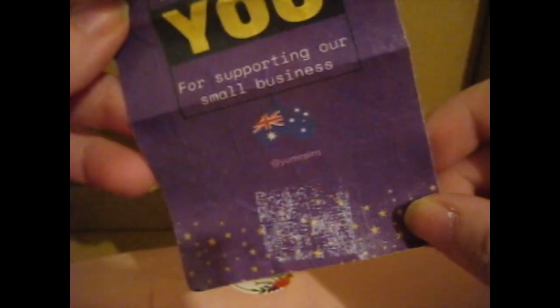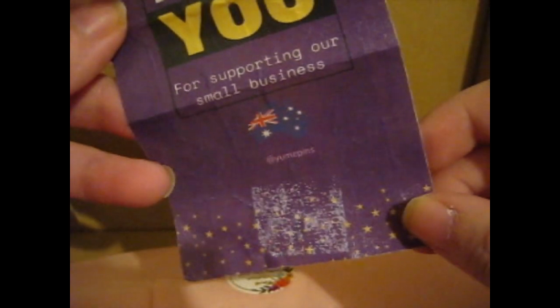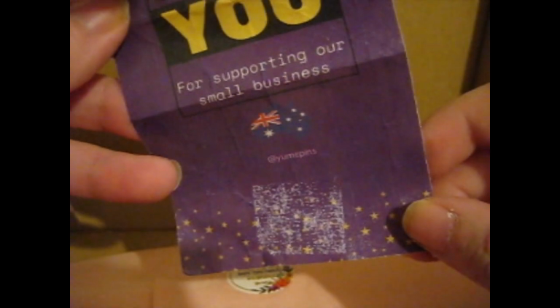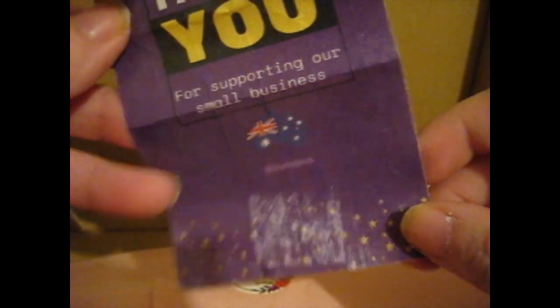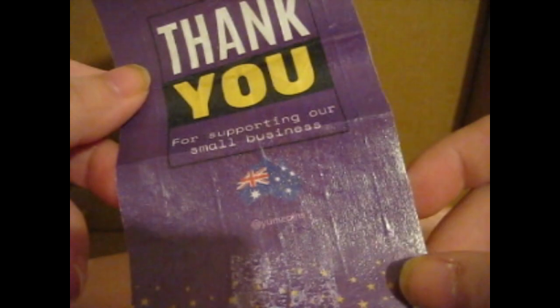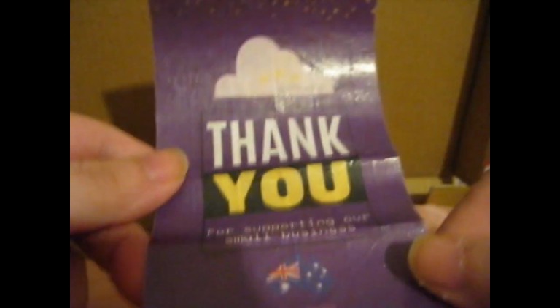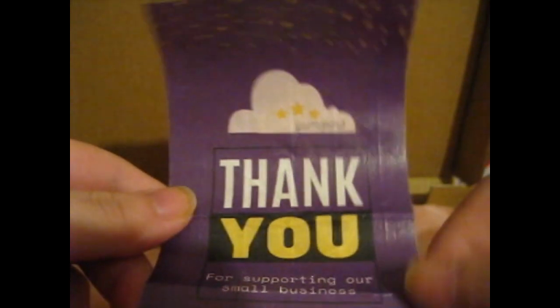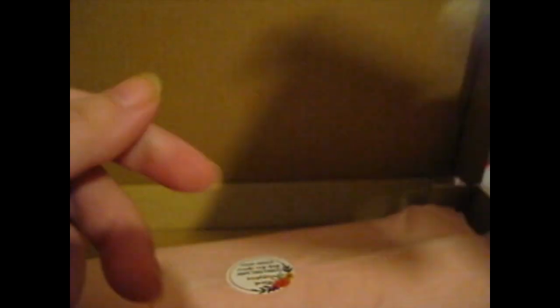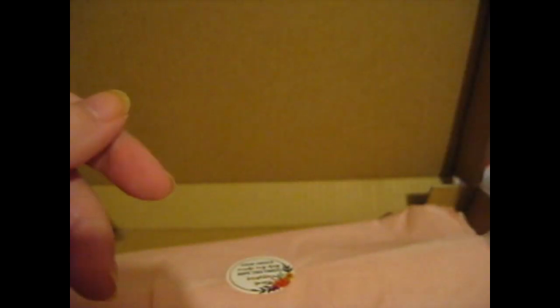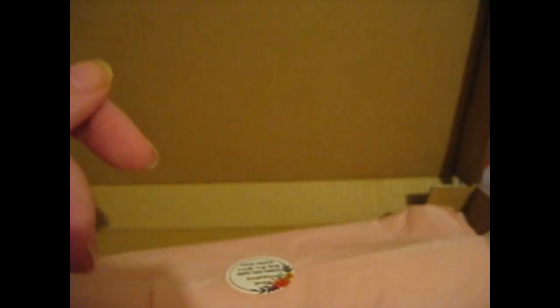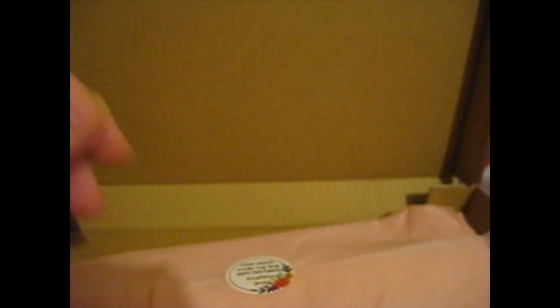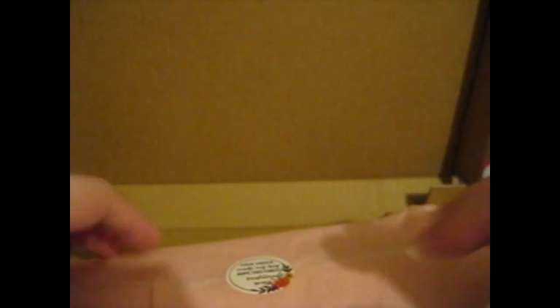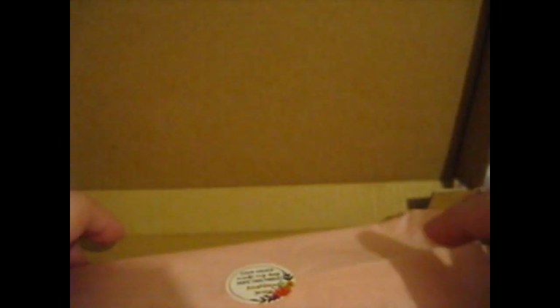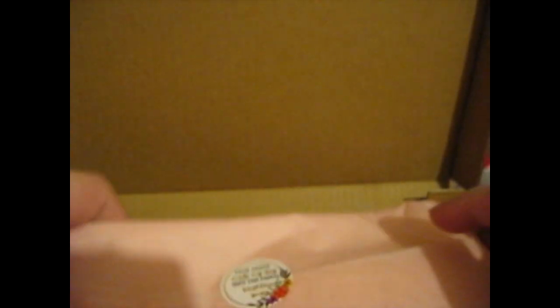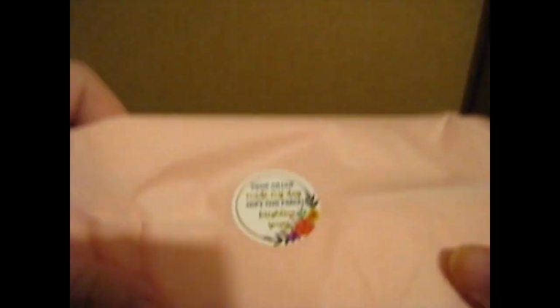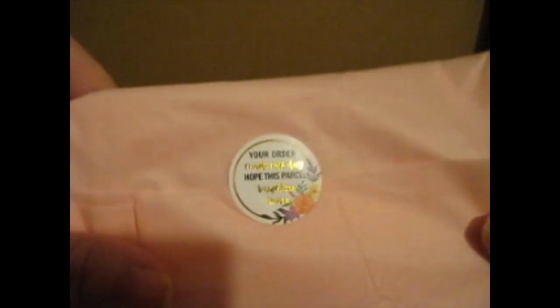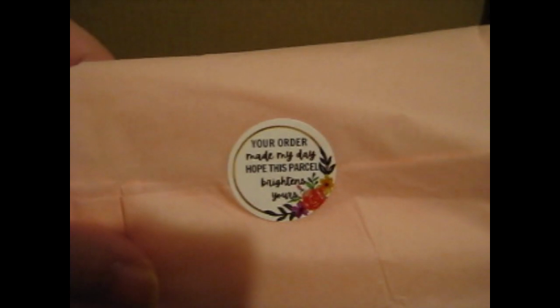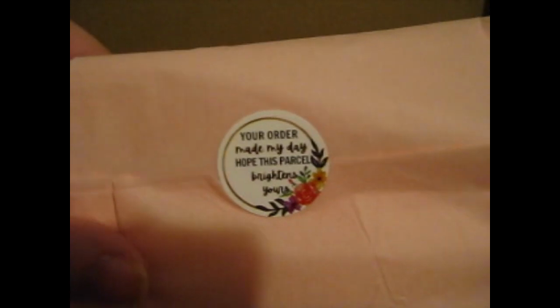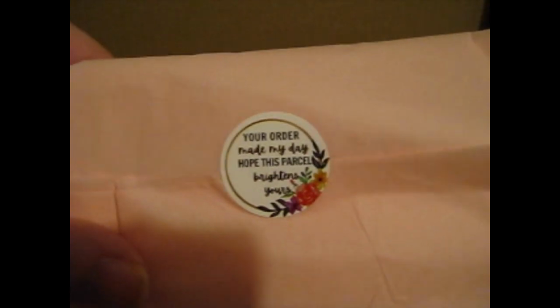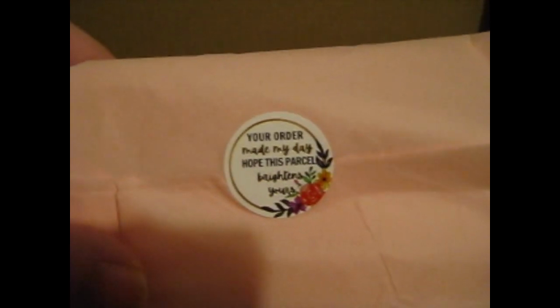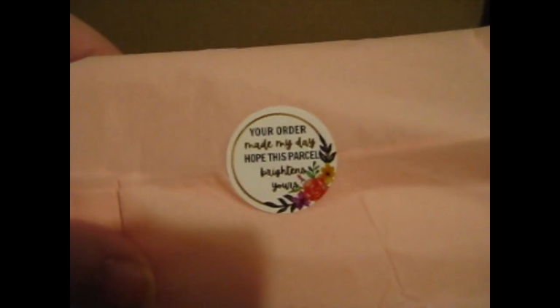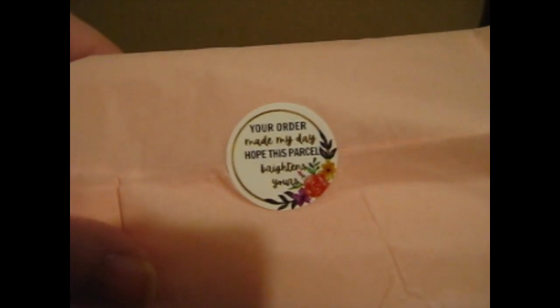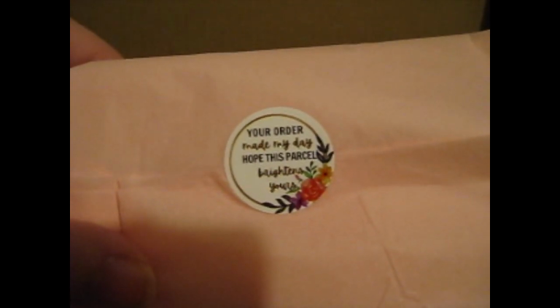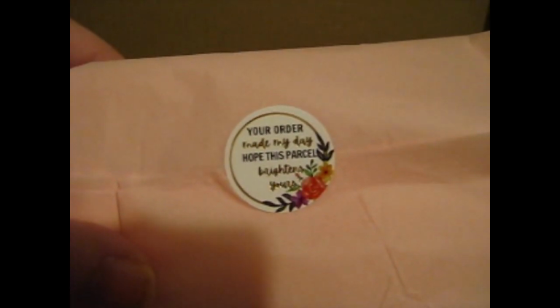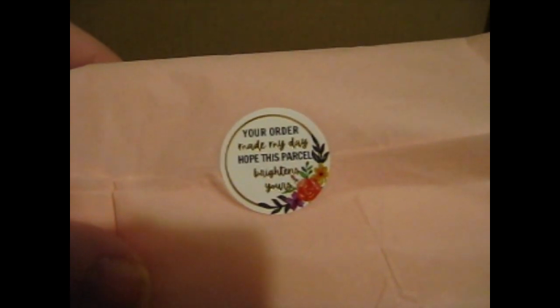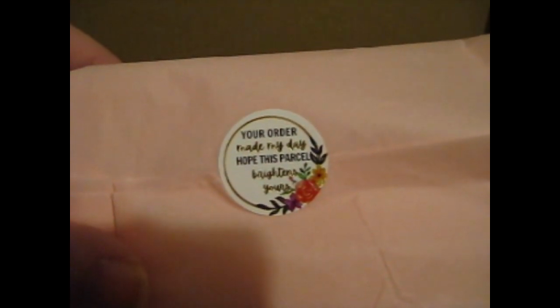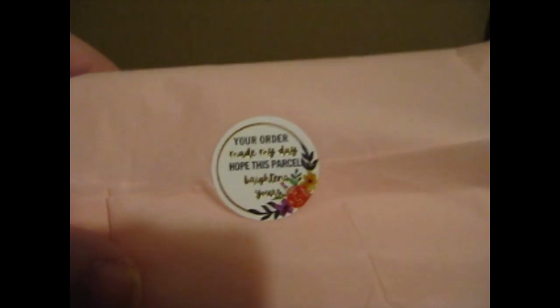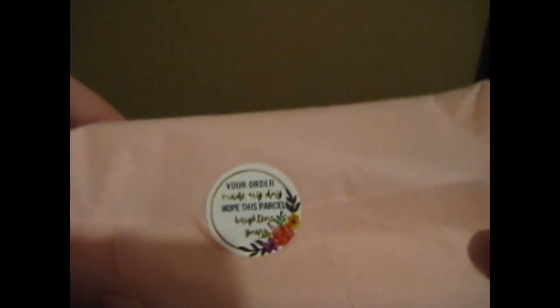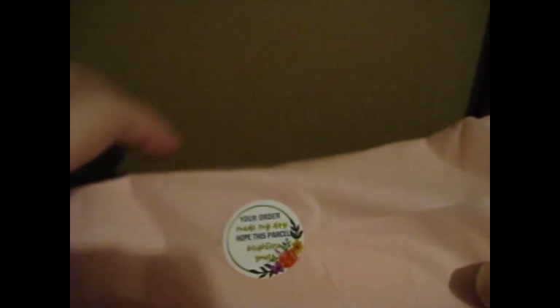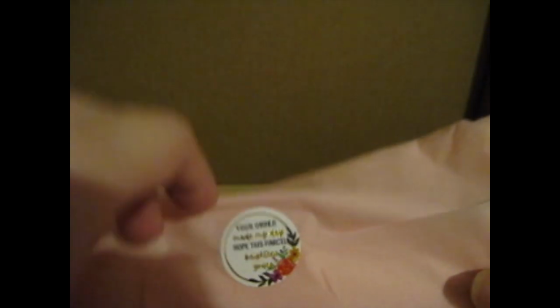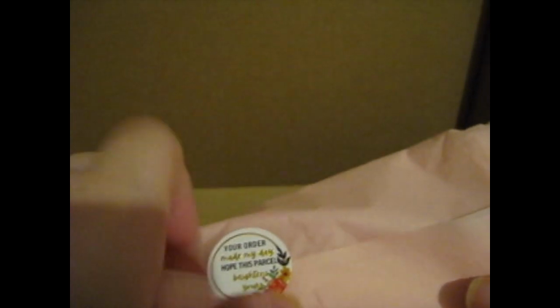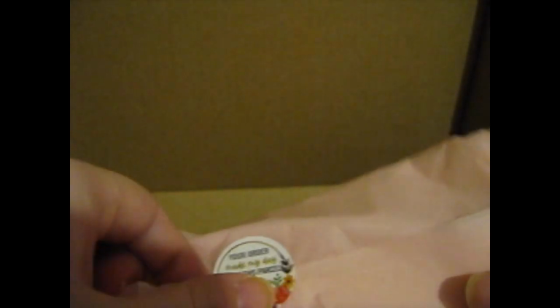It's a very — oh, a sticker thing. So it says: 'Your order made my day. I hope this part is so bright in your eyes.' It's all right, it's not always good.